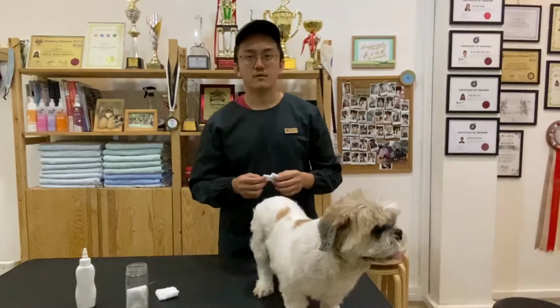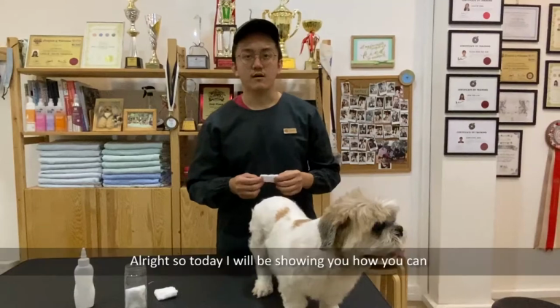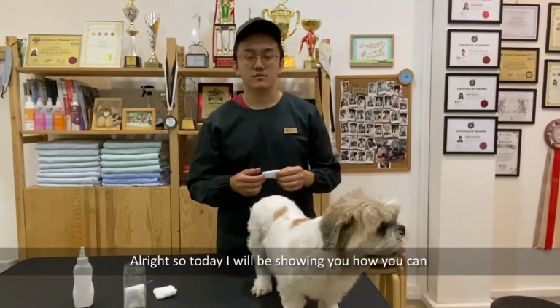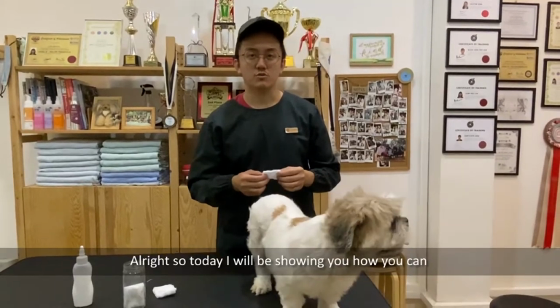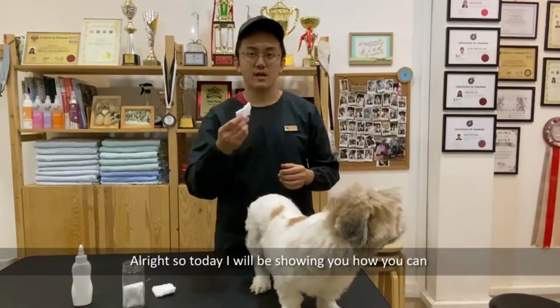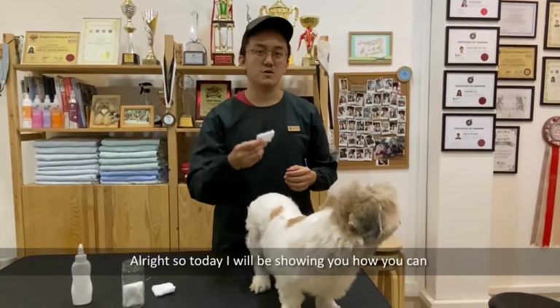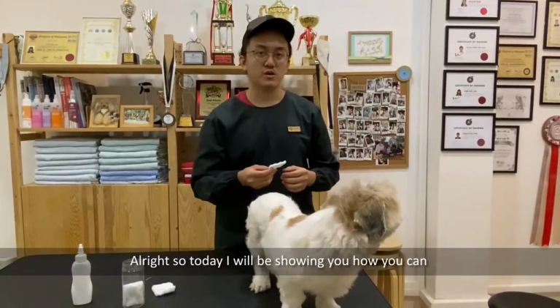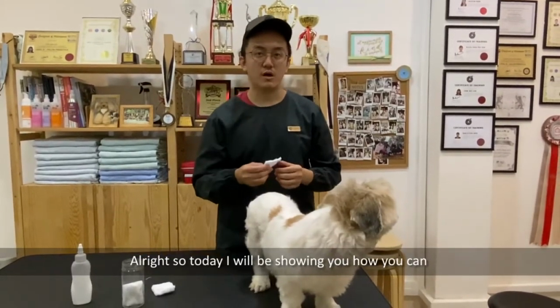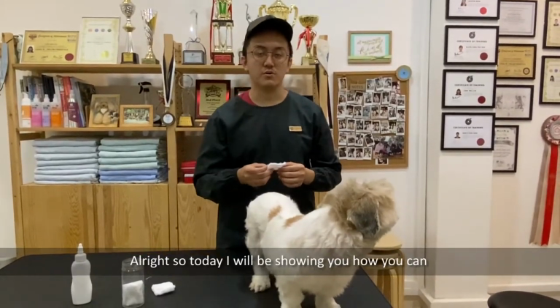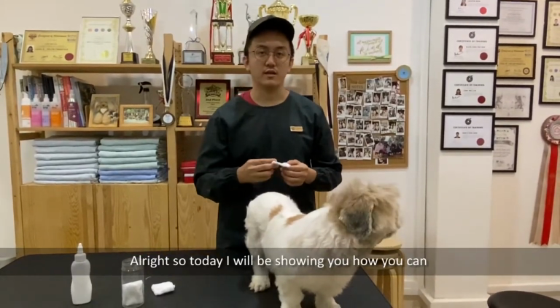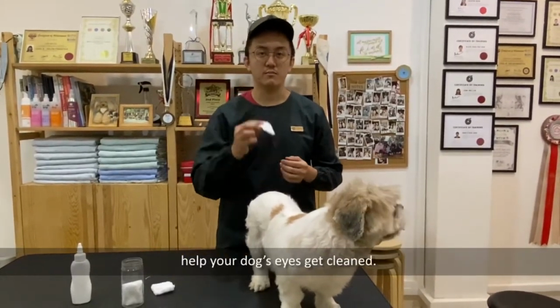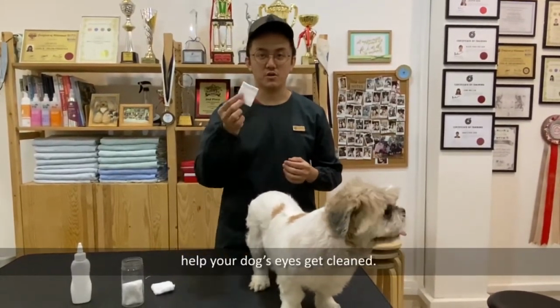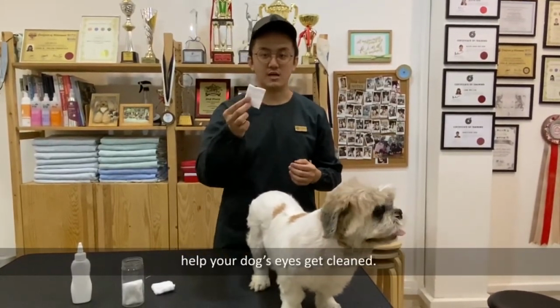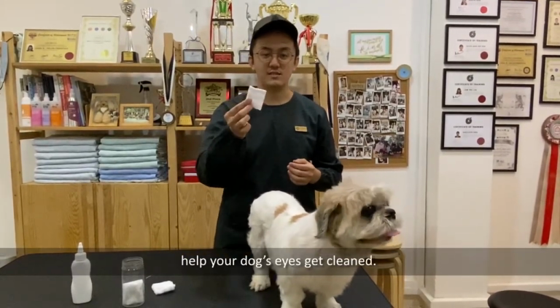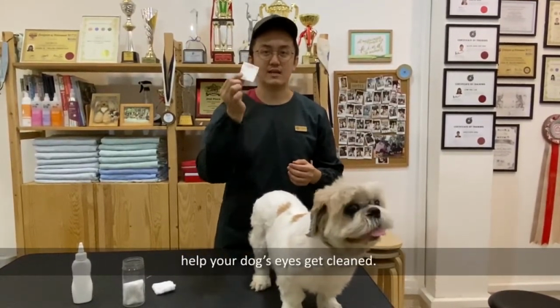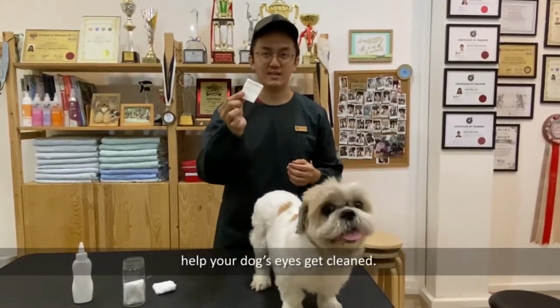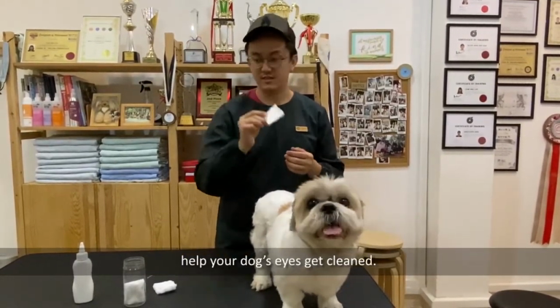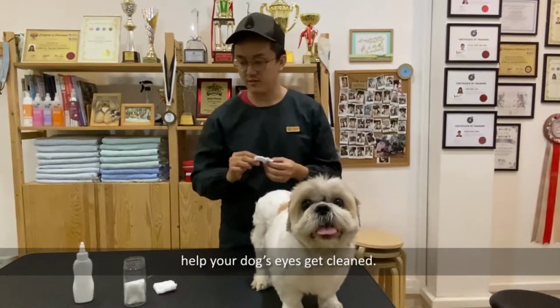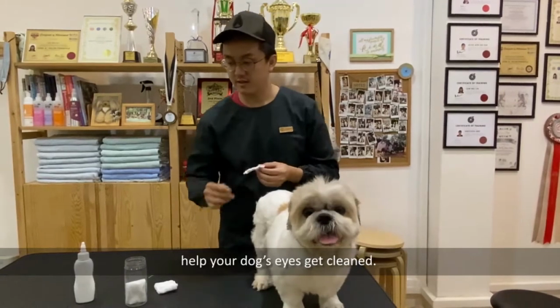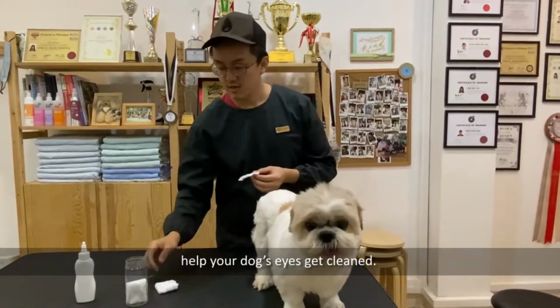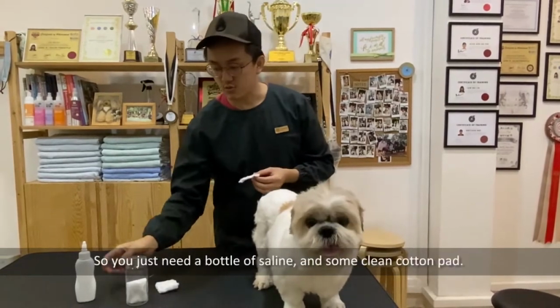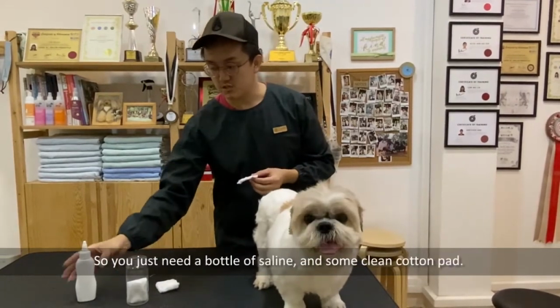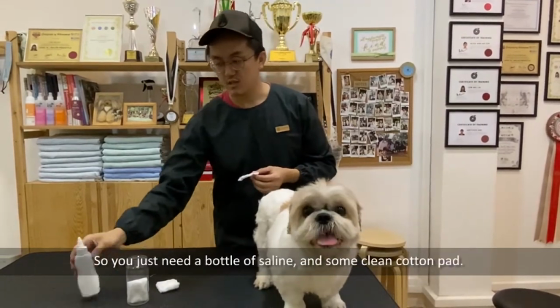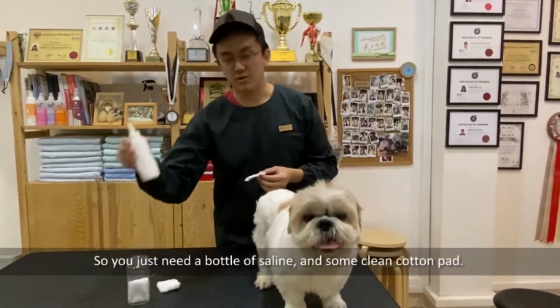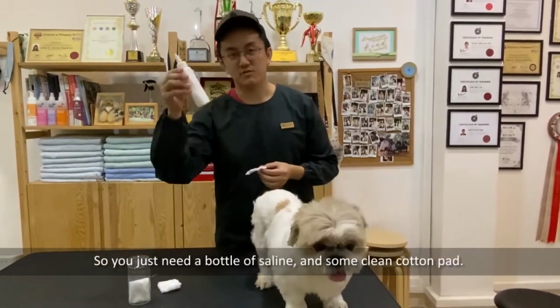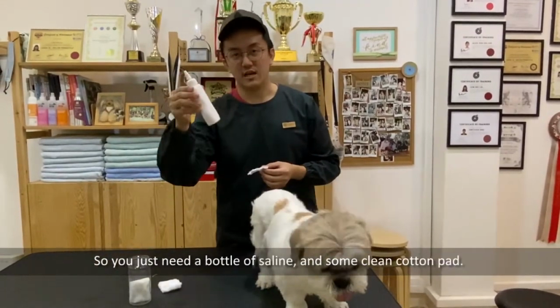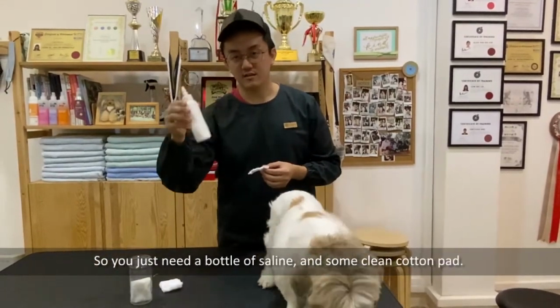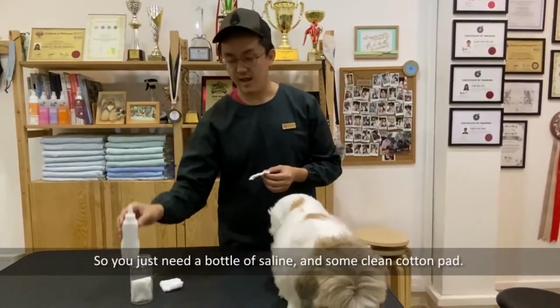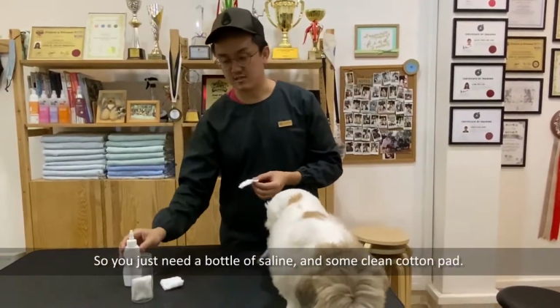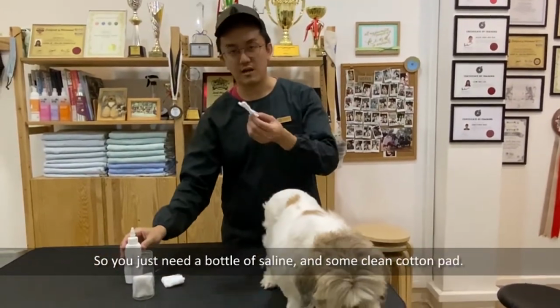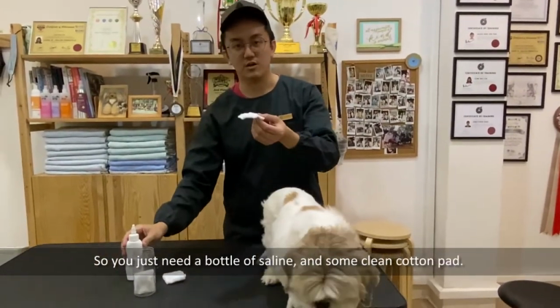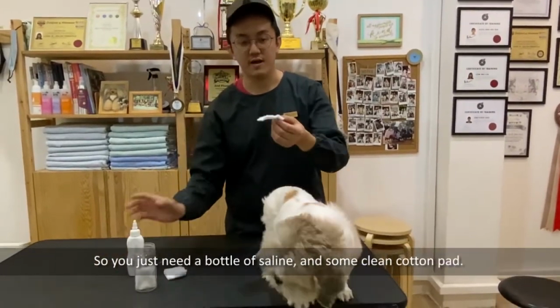Today I'll be showing you how you can help your dog's eyes get cleaned. You just need a bottle of saline and some clean cotton pads.